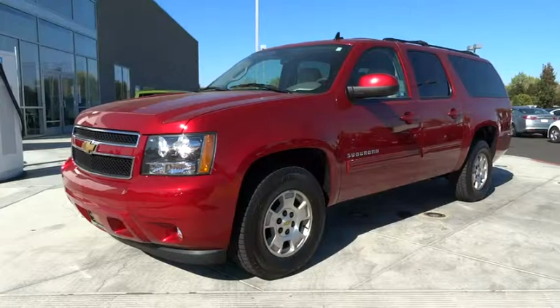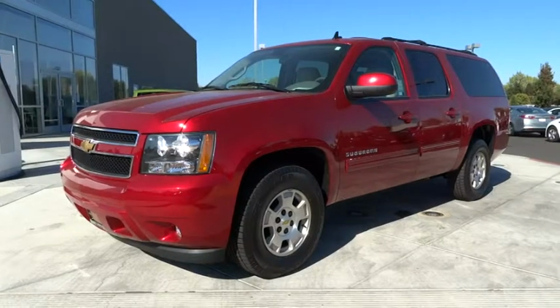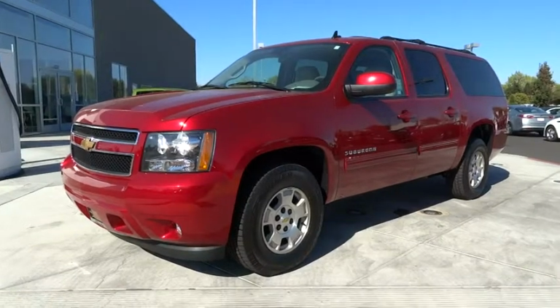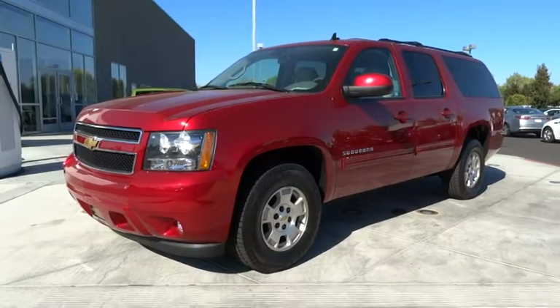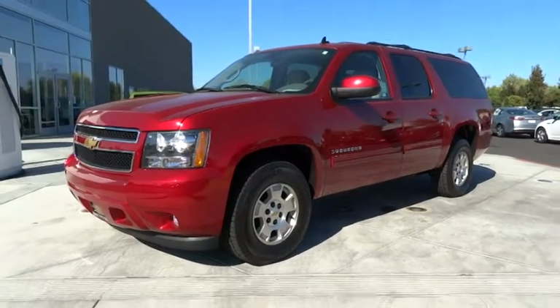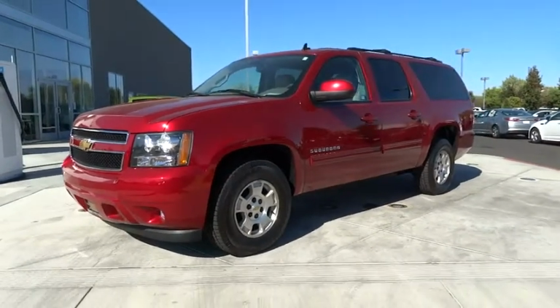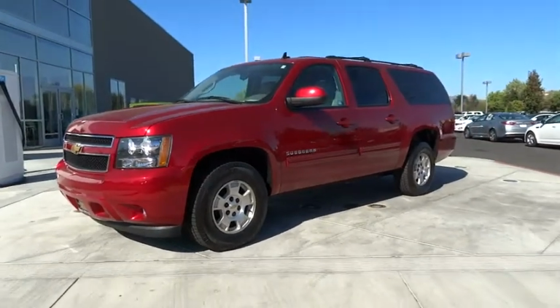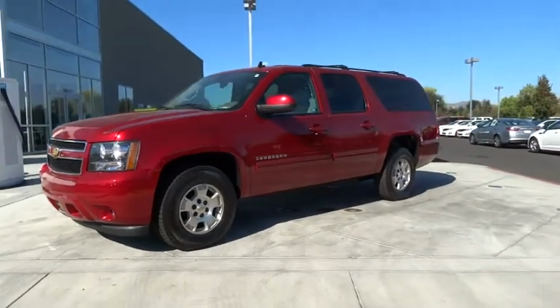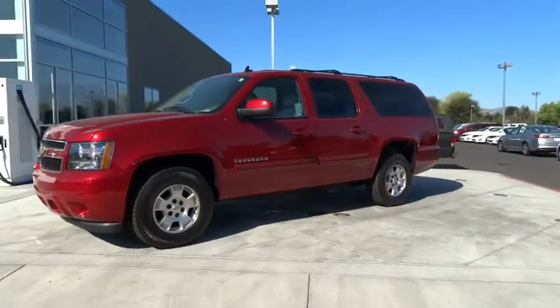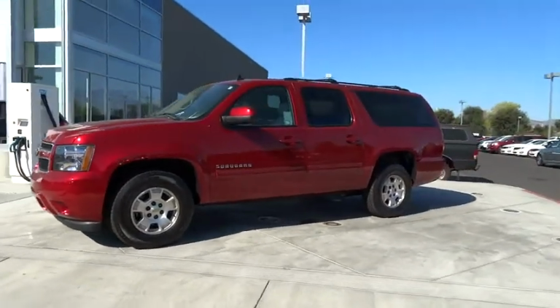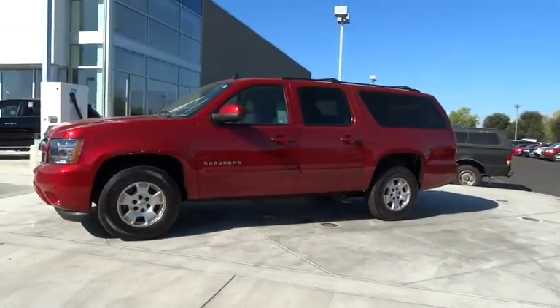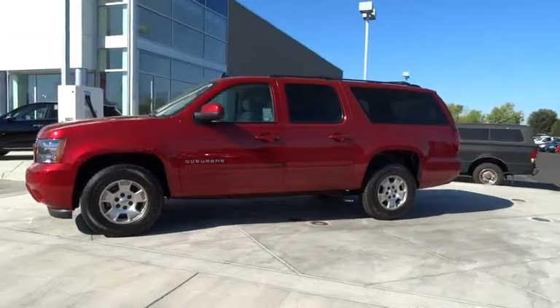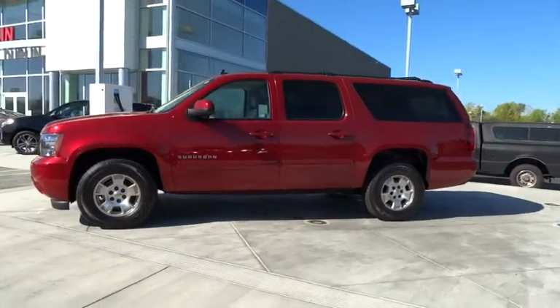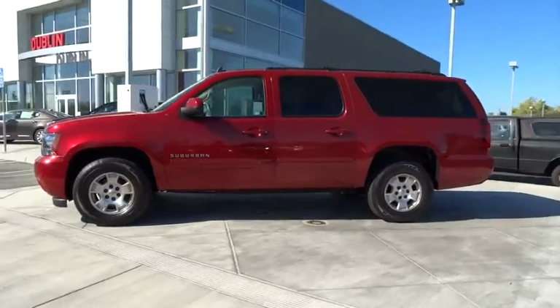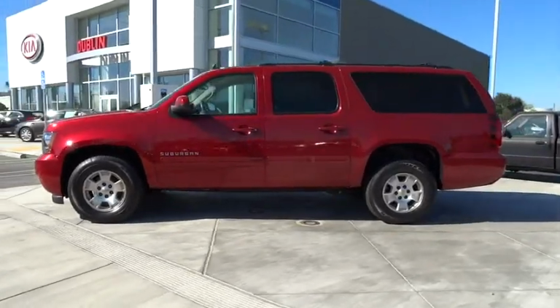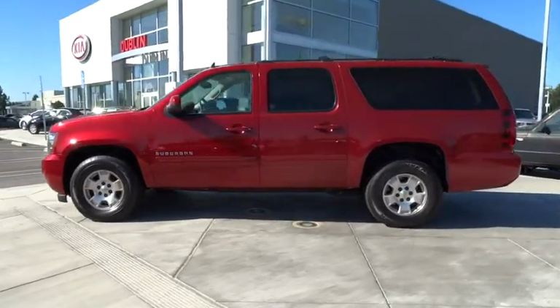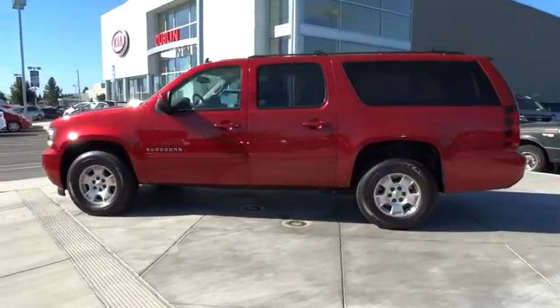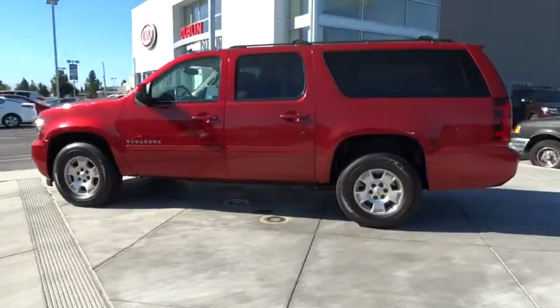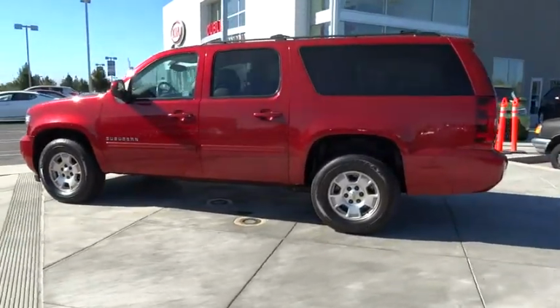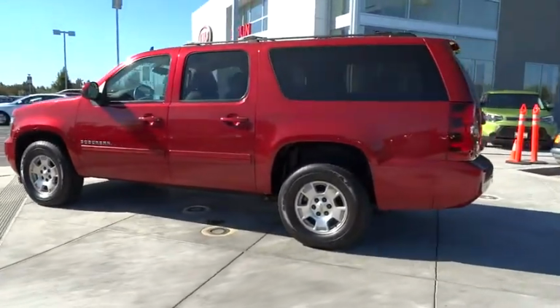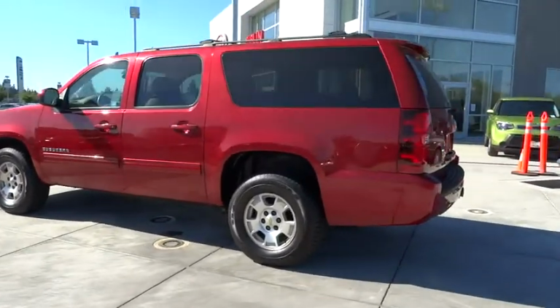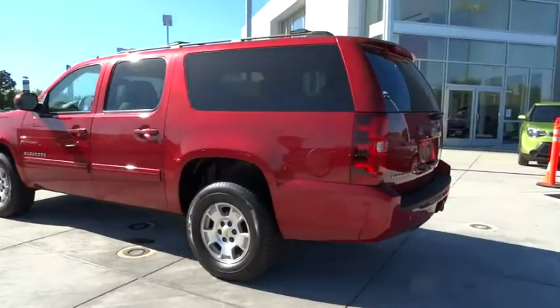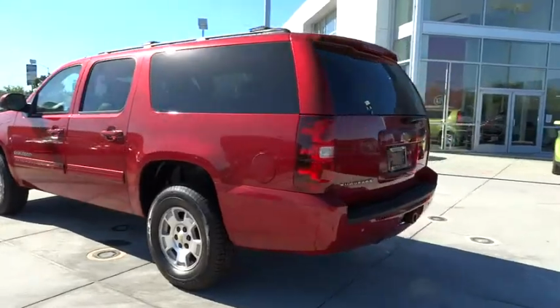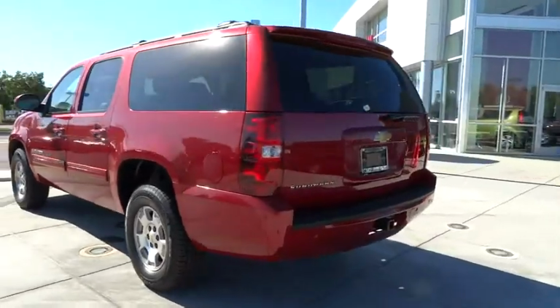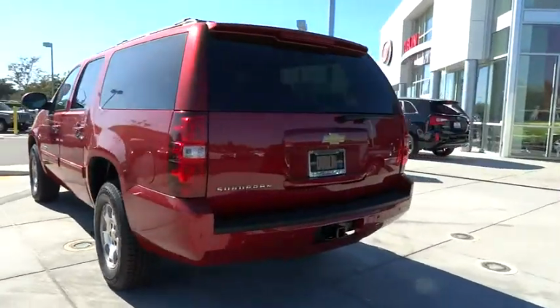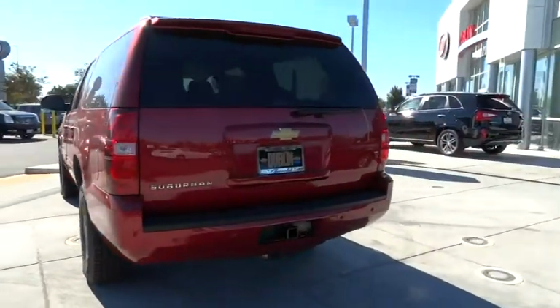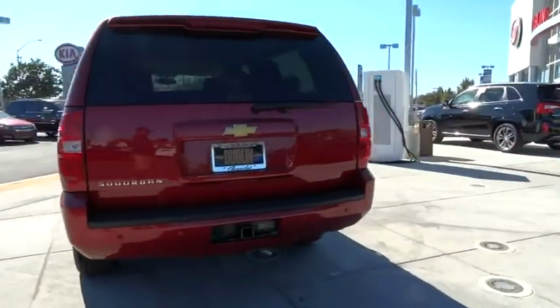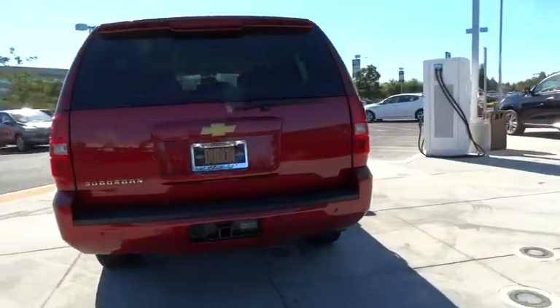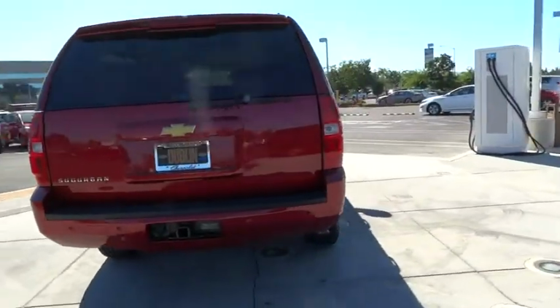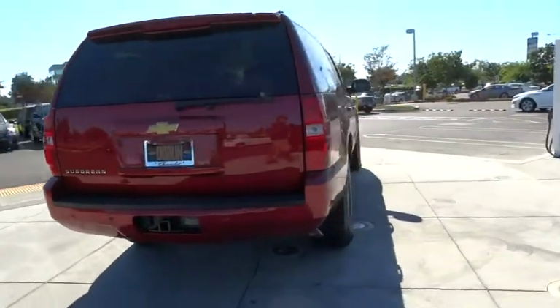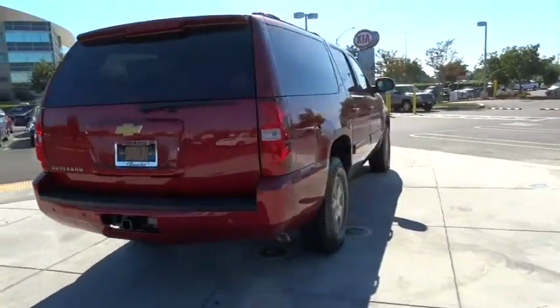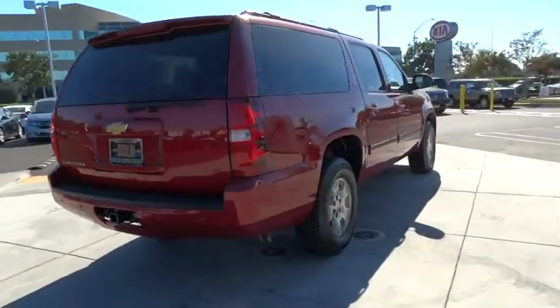The 2013 Suburban. Suburban excels at towing heavy trailers, hauling loads of people and gear, and enduring hard use and rugged terrain. And is priced below $40,000. This vehicle has less than 25,000 miles.